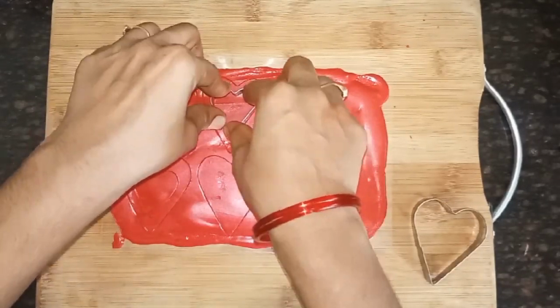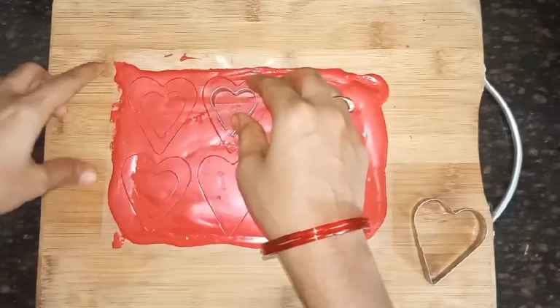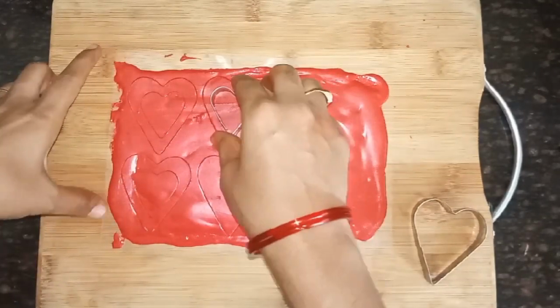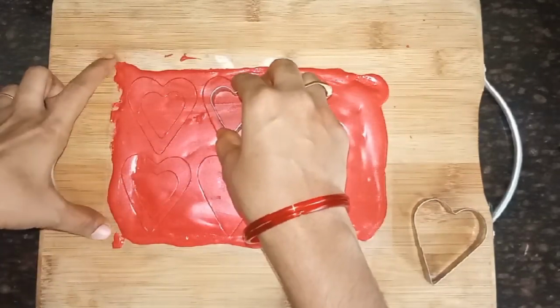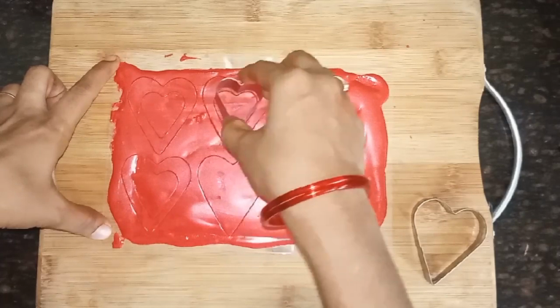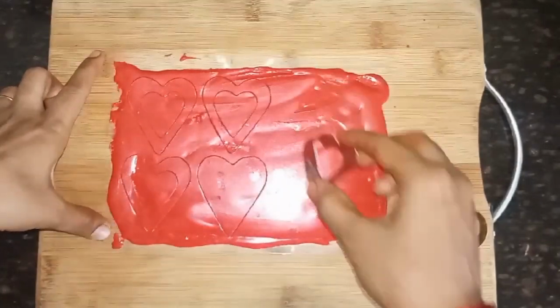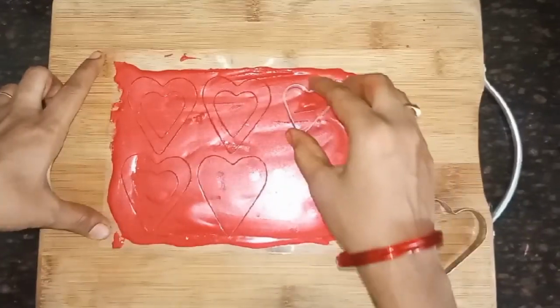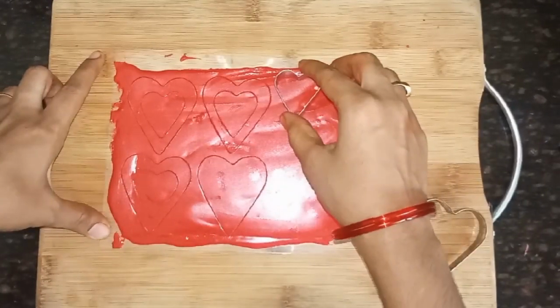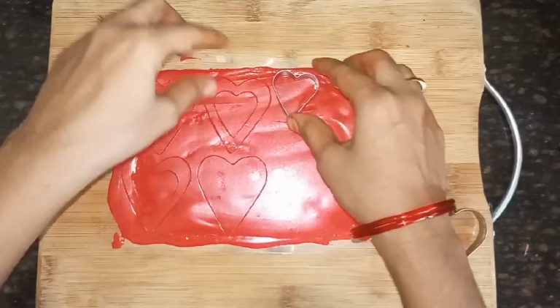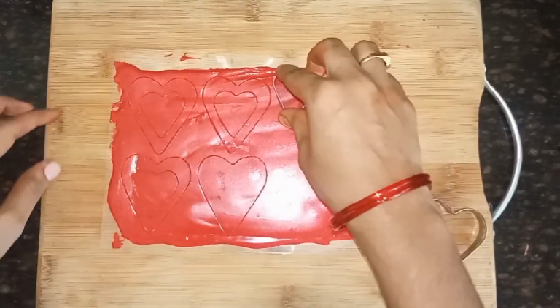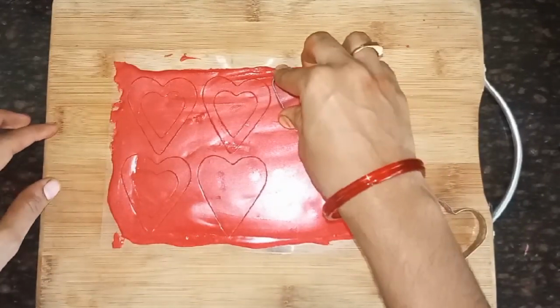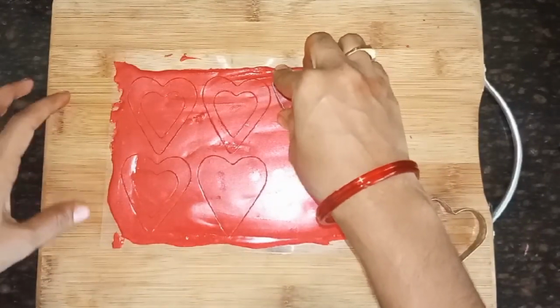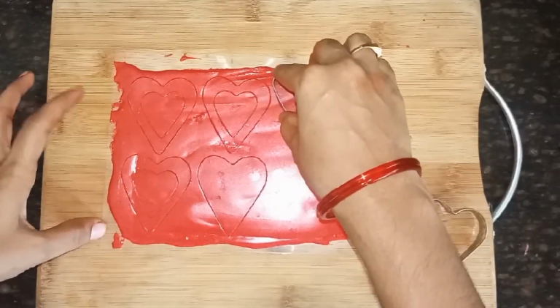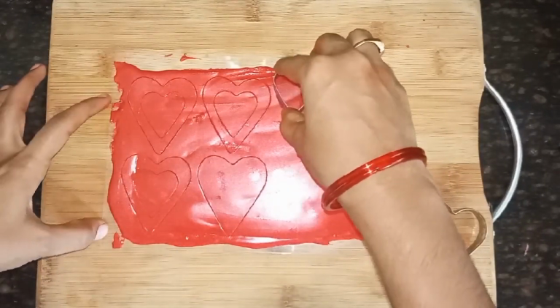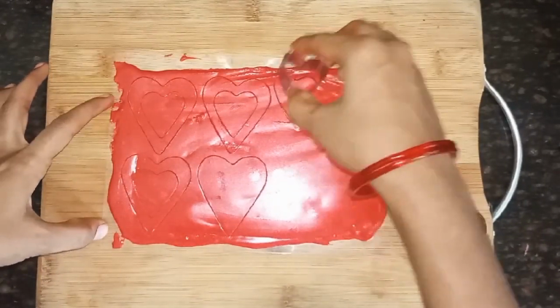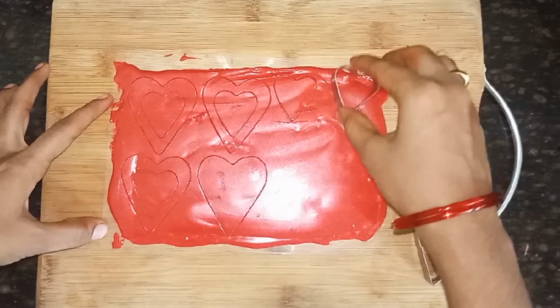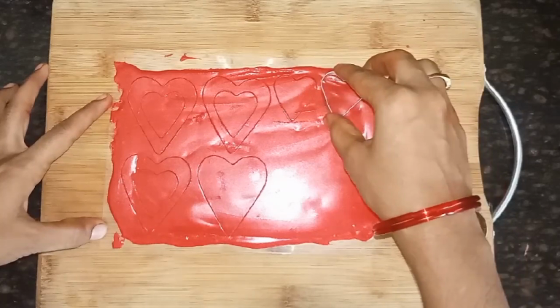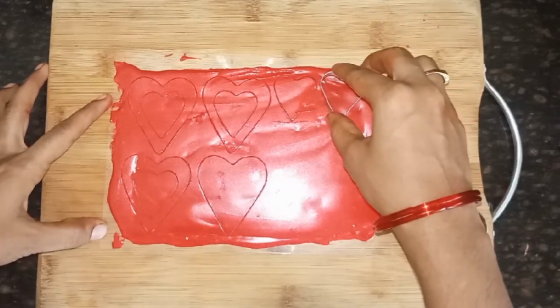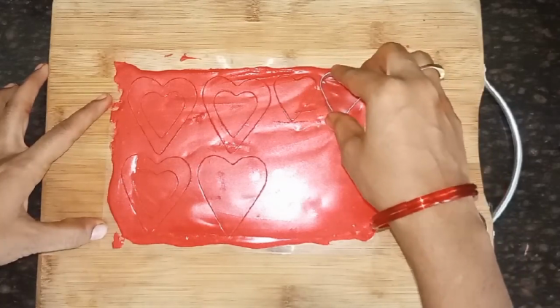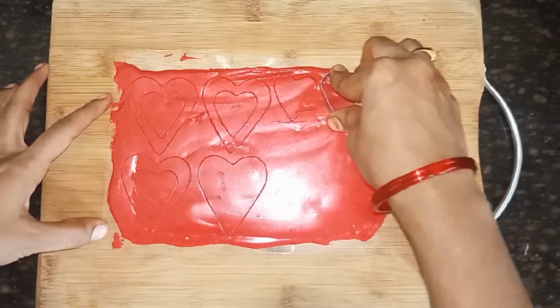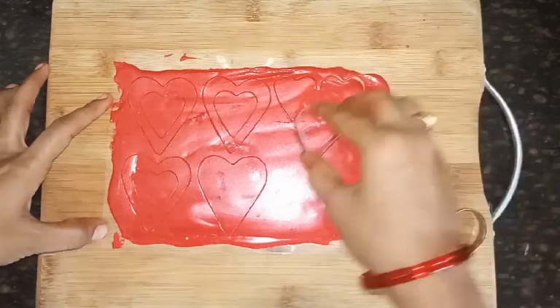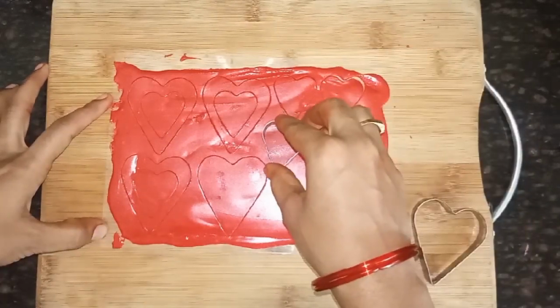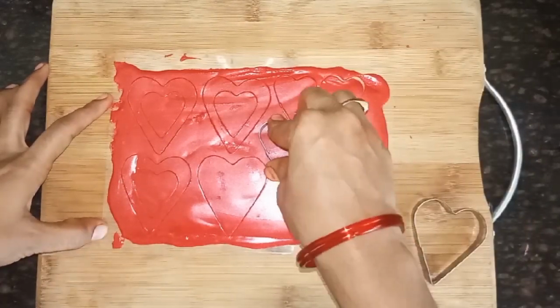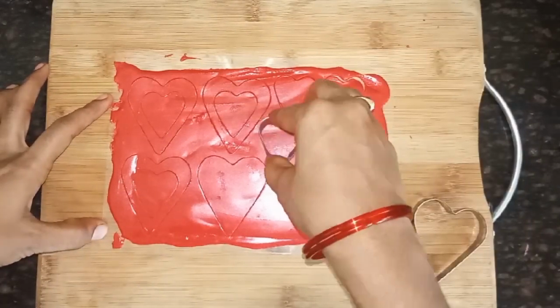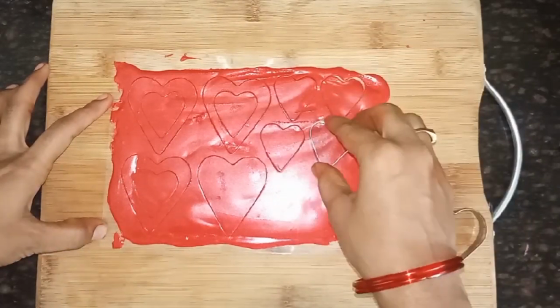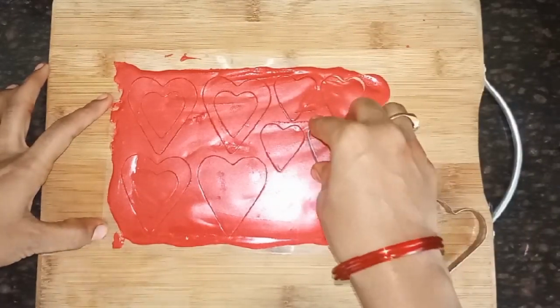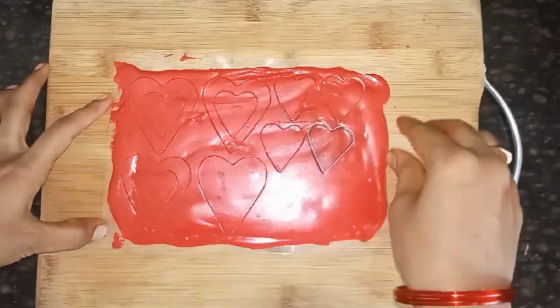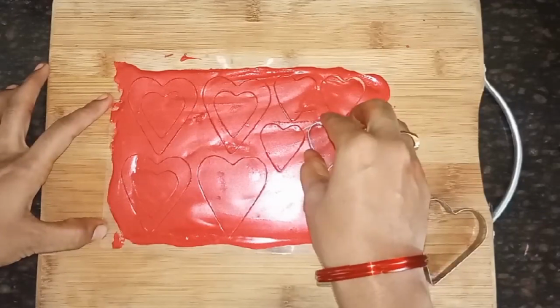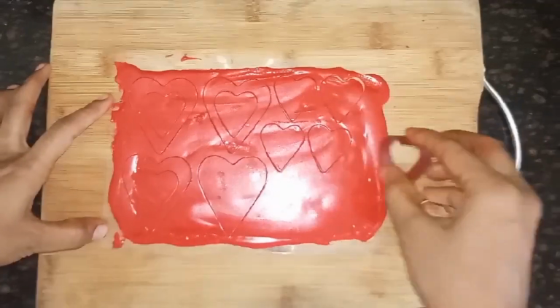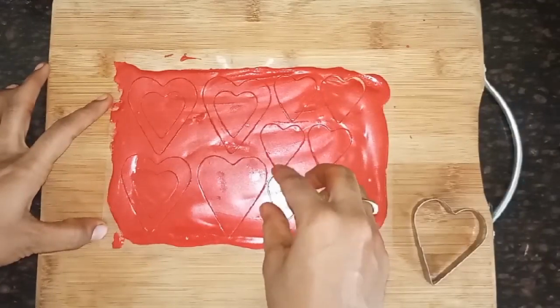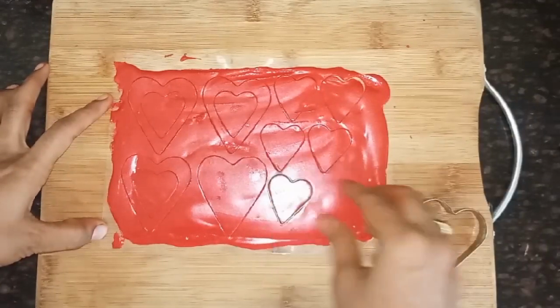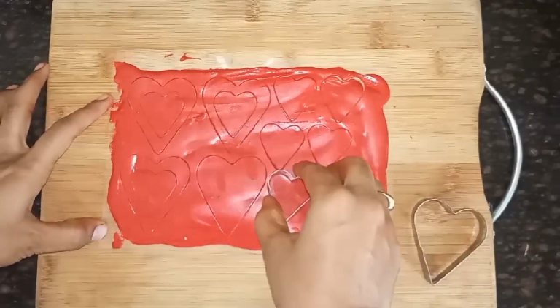I will put the chocolate on the top of the bag and spread it on top. After touching the top, I will put it in the freezer.